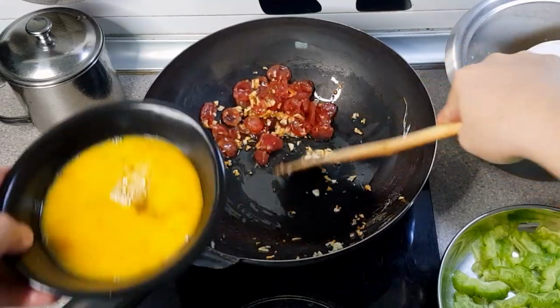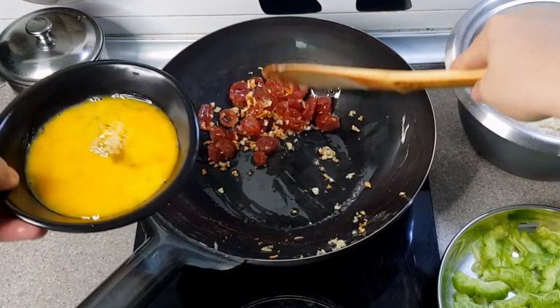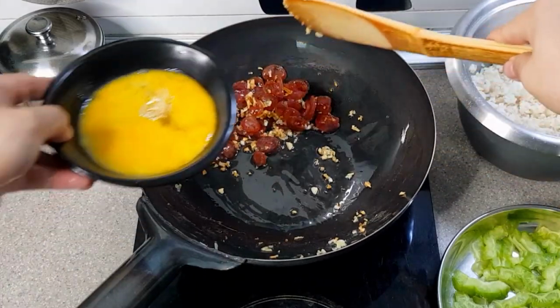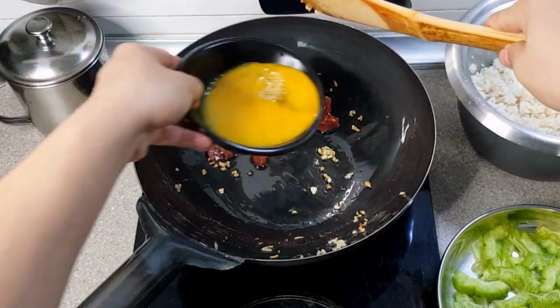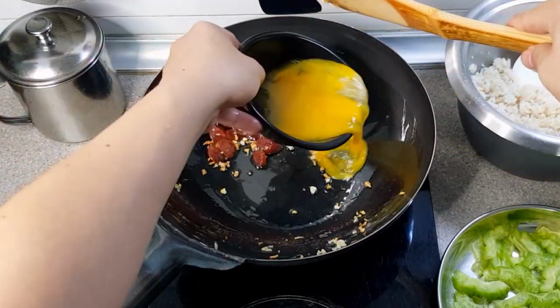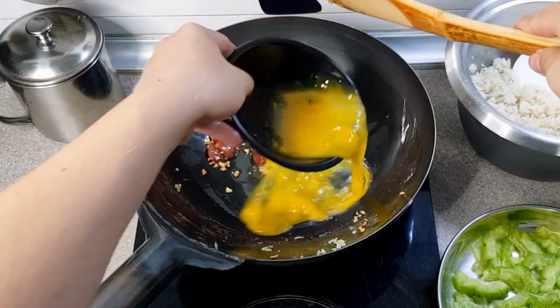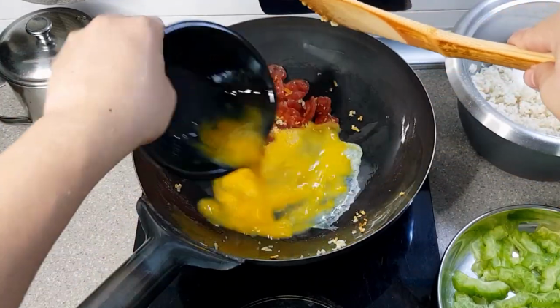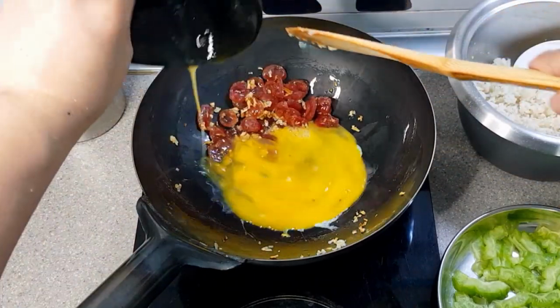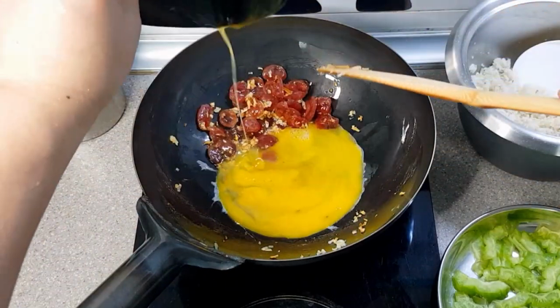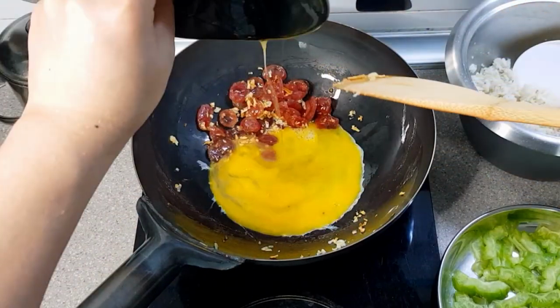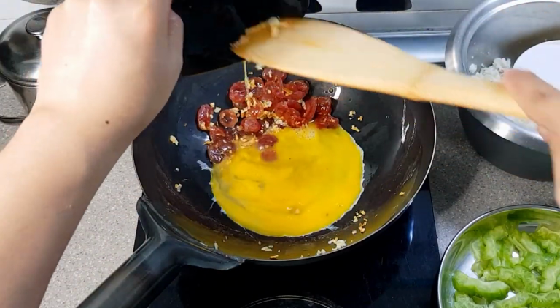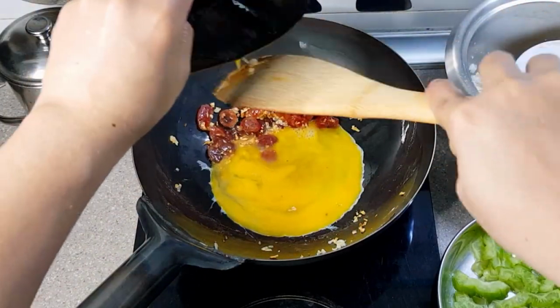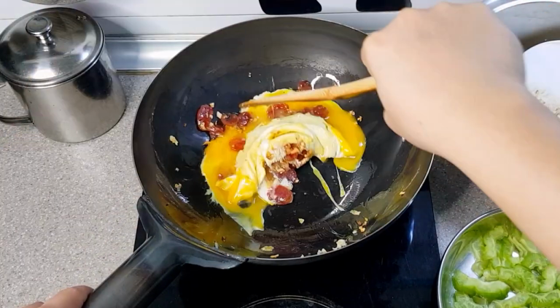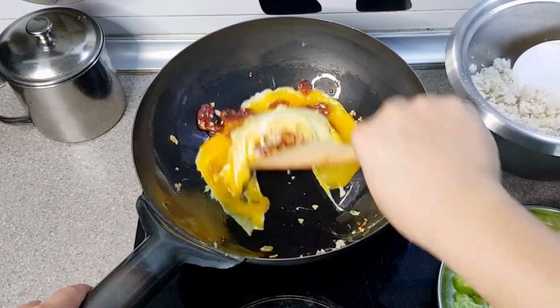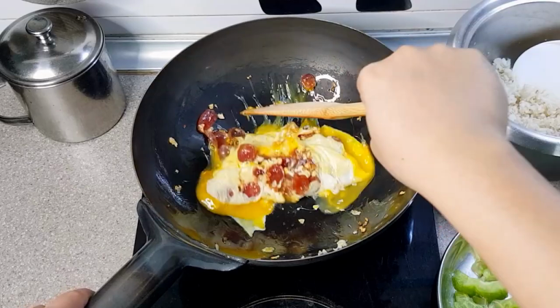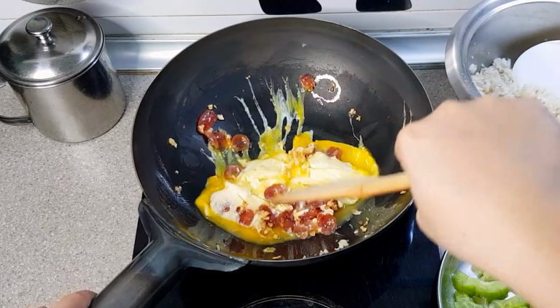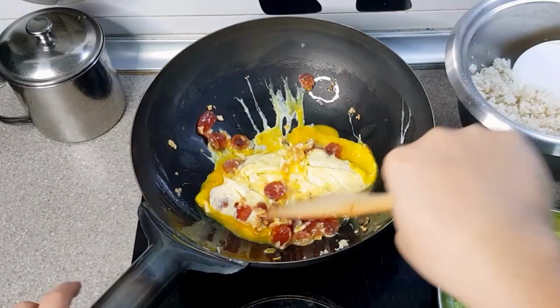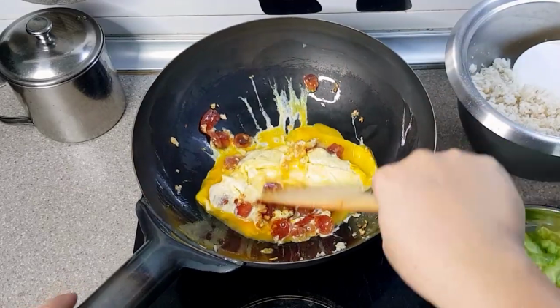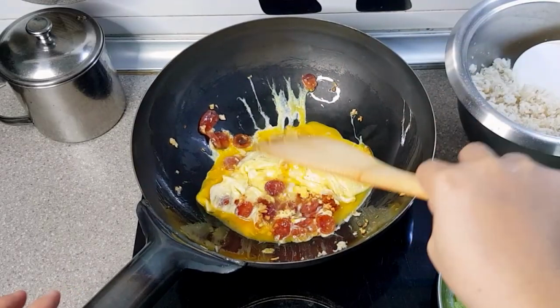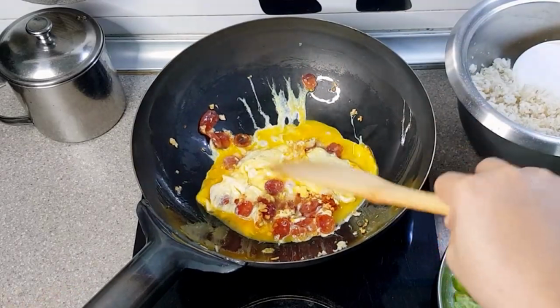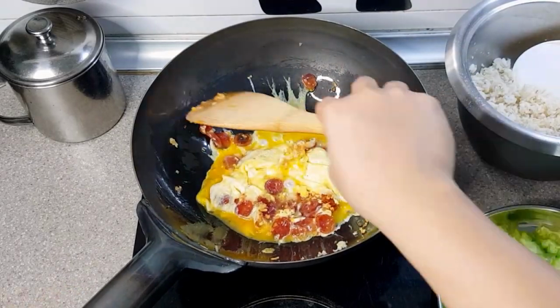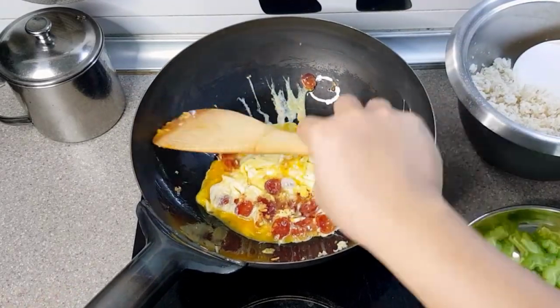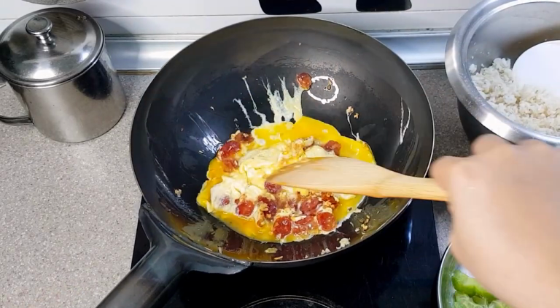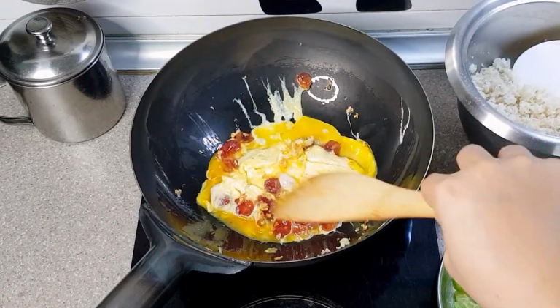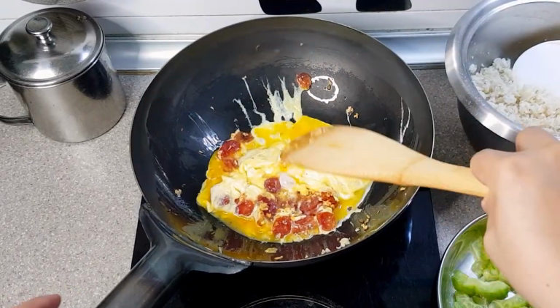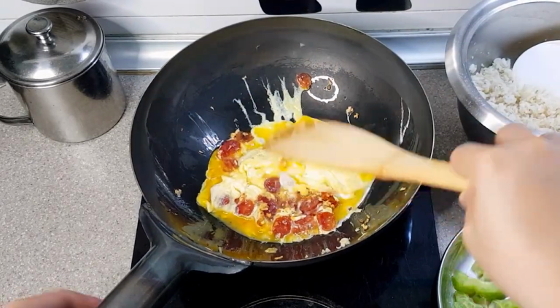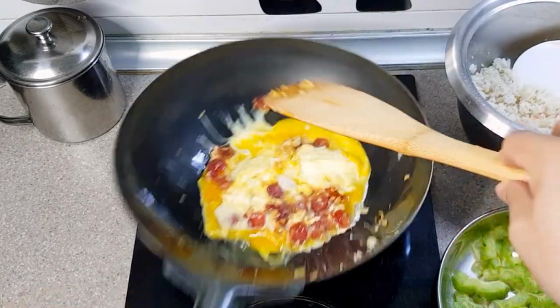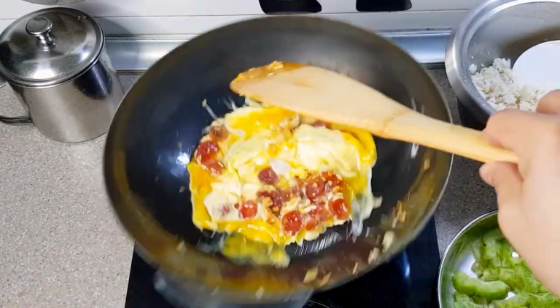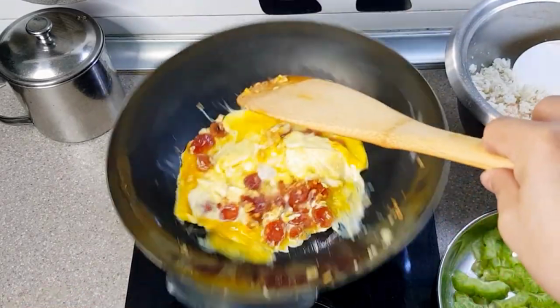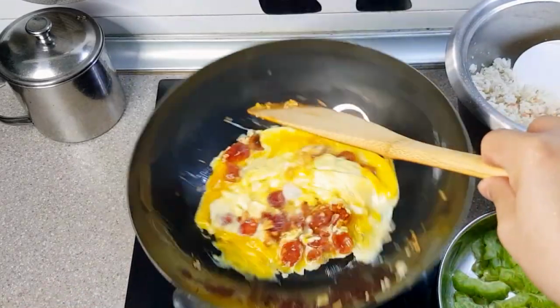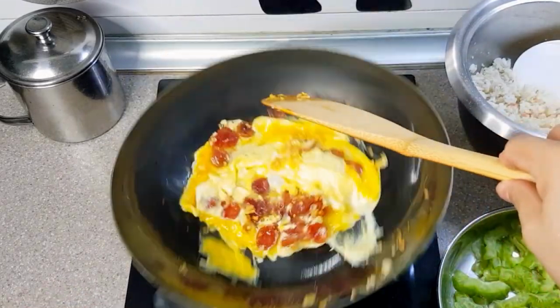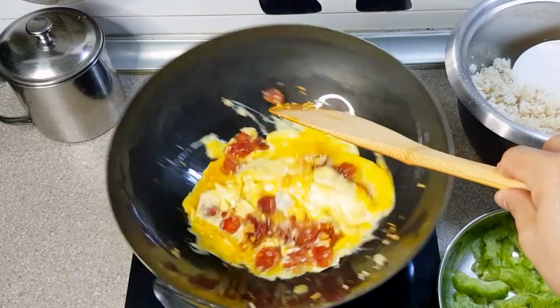Then time to put in the beaten eggs. Cook the eggs to your liking, then put in the star of the show — the rice.